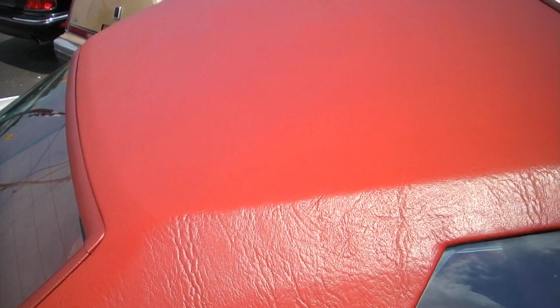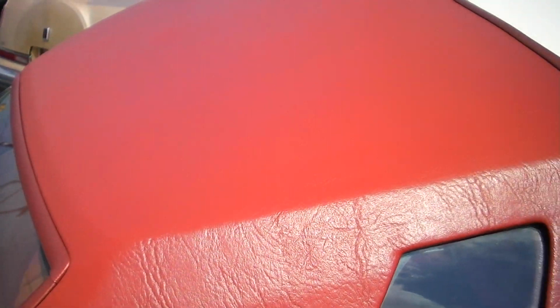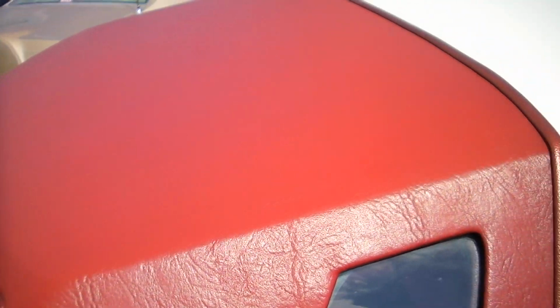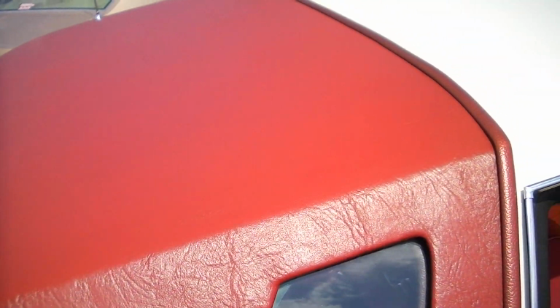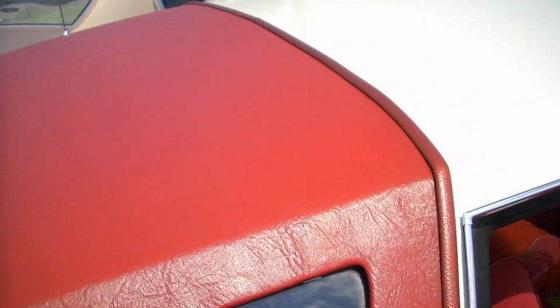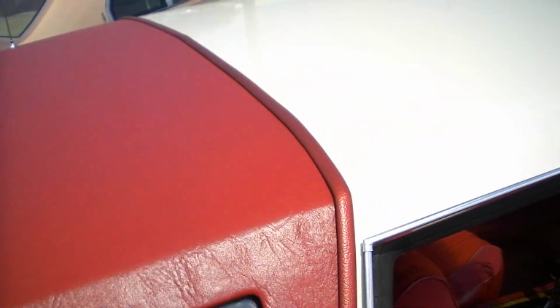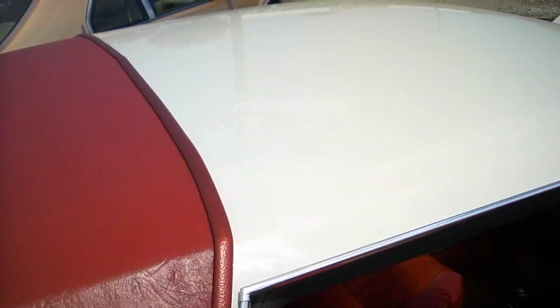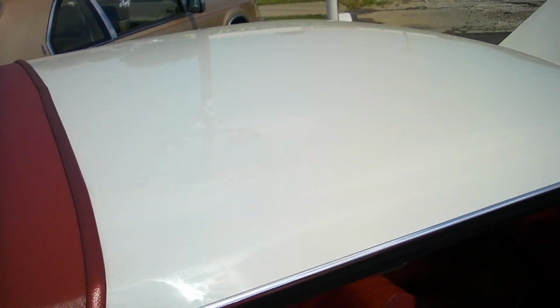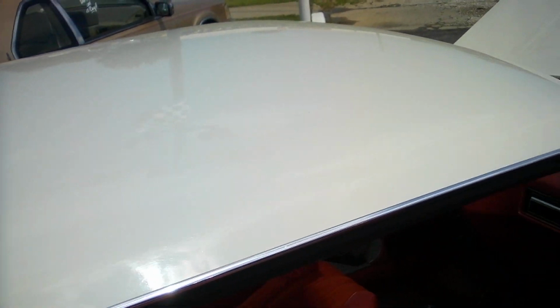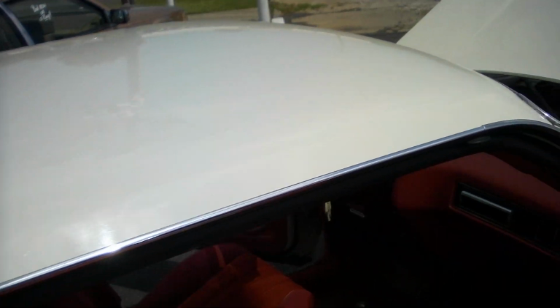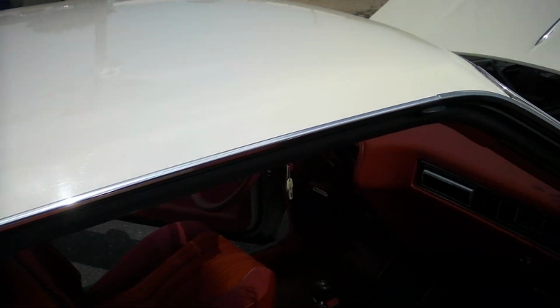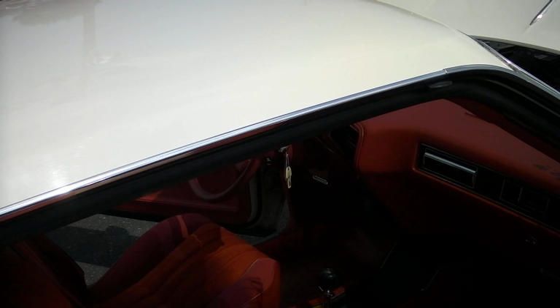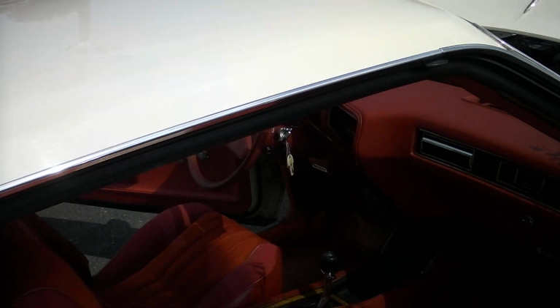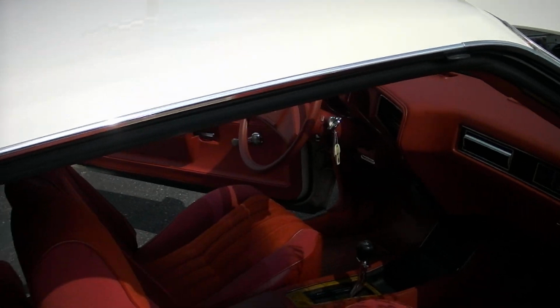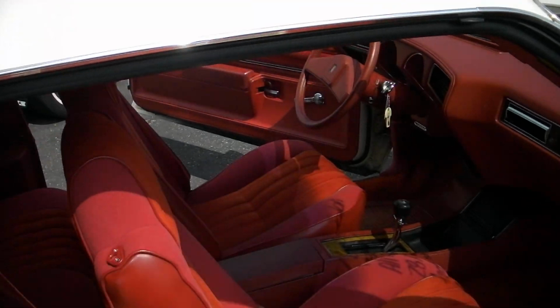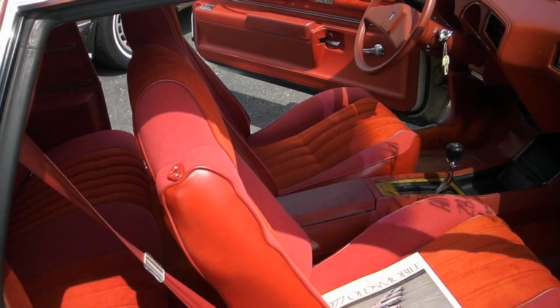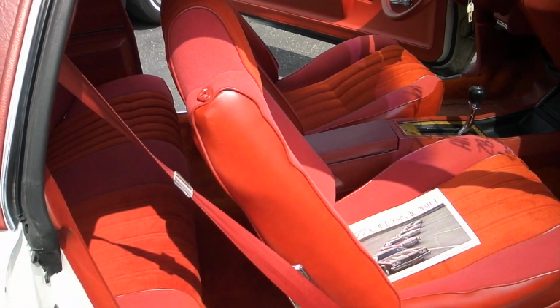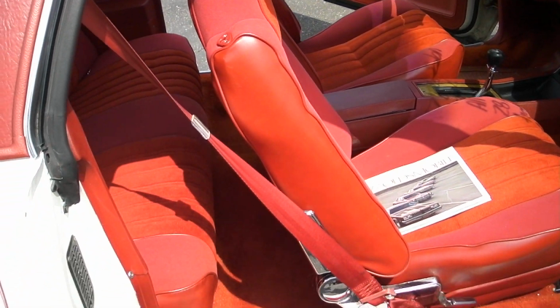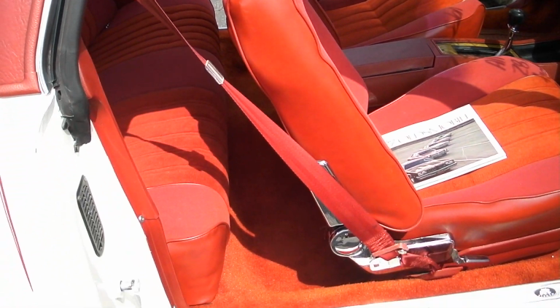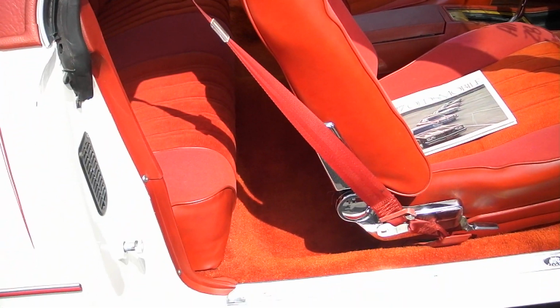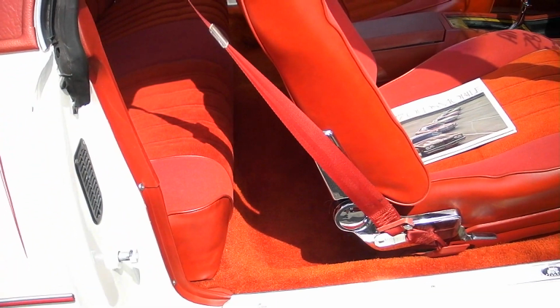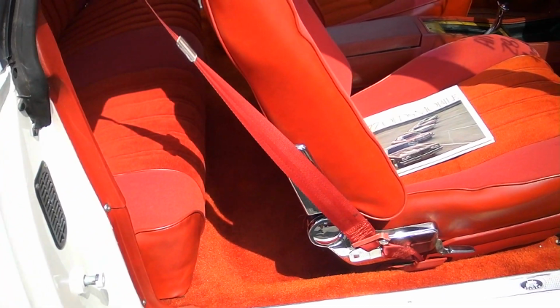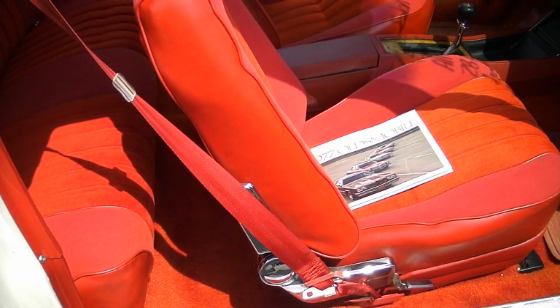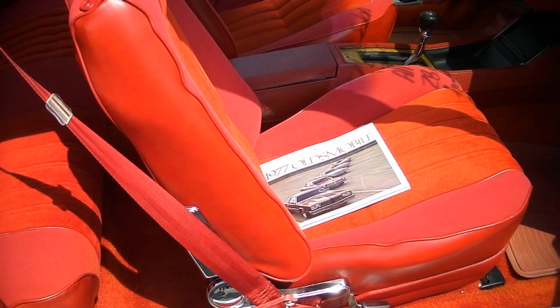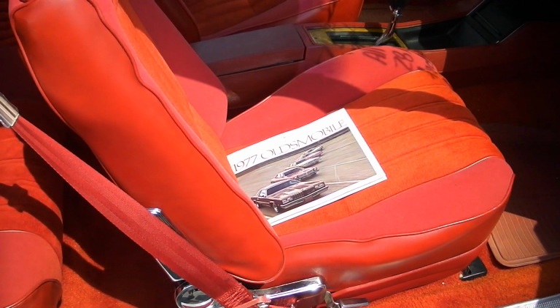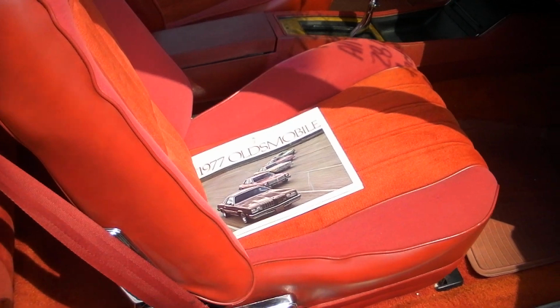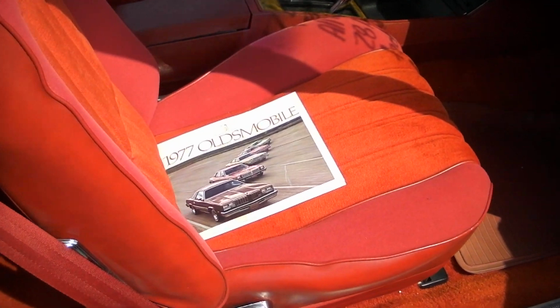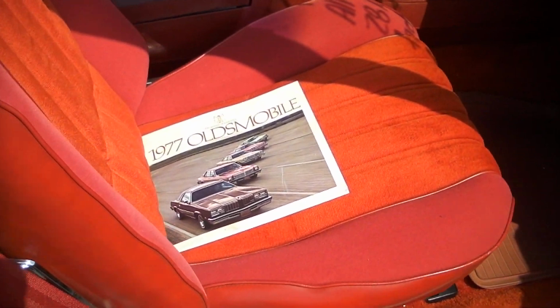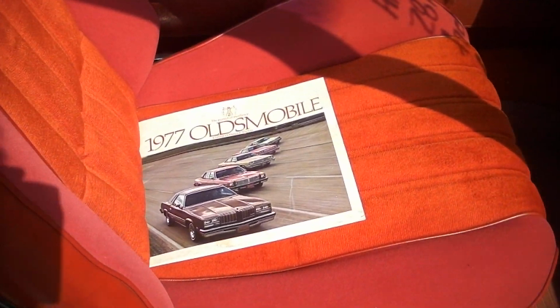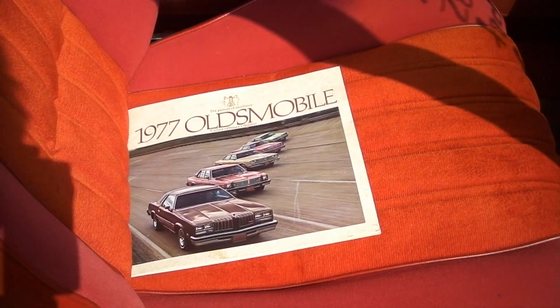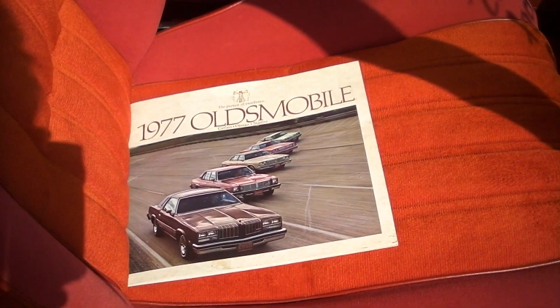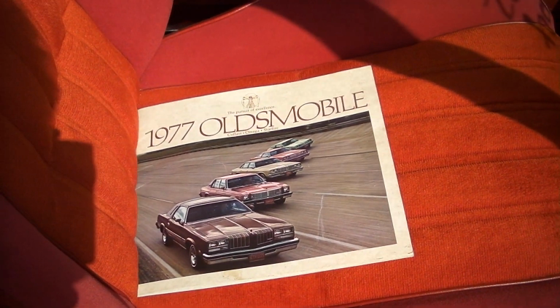Beautiful top. Got one of the original manuals to go with the car.